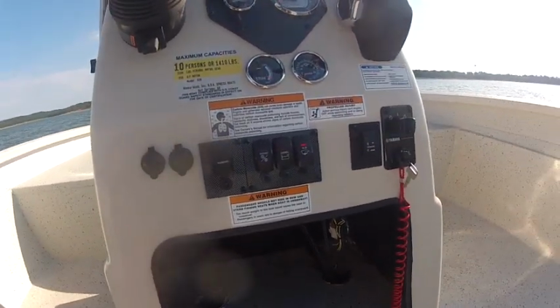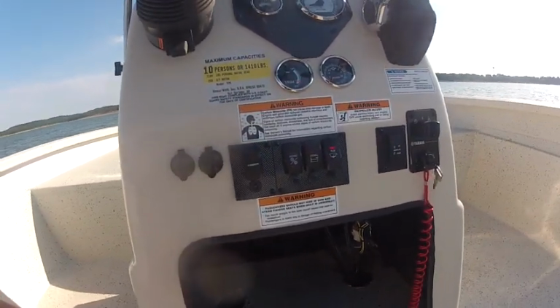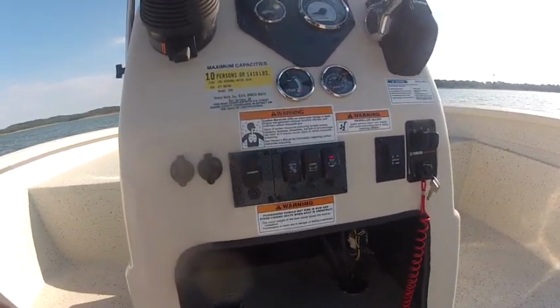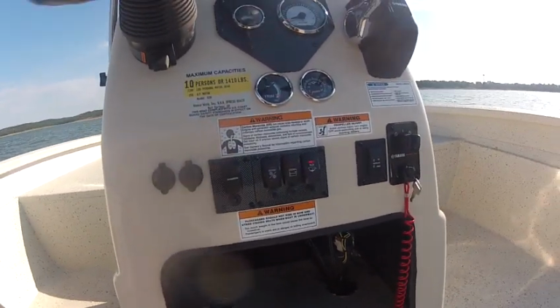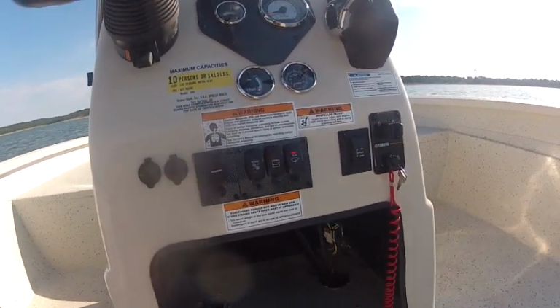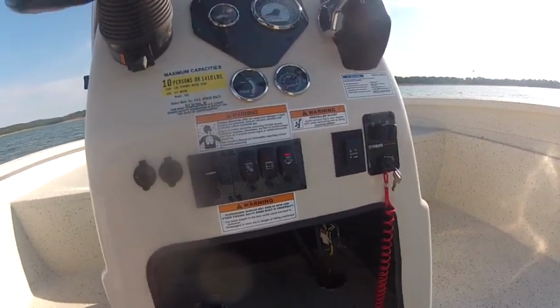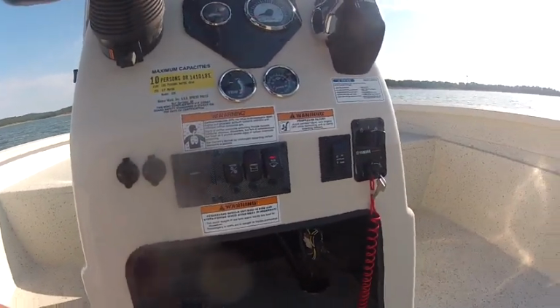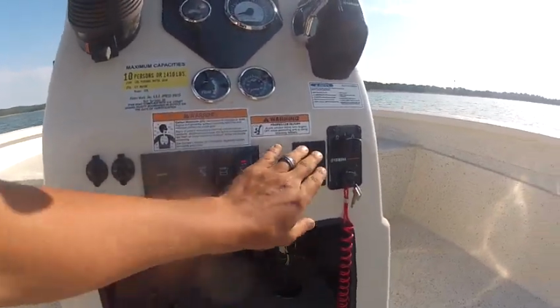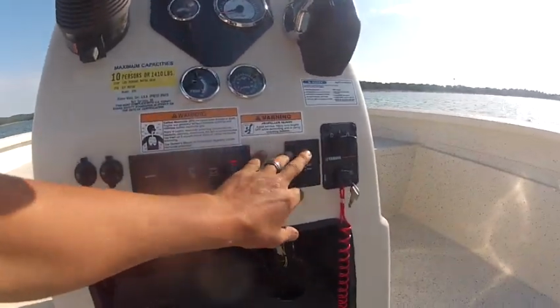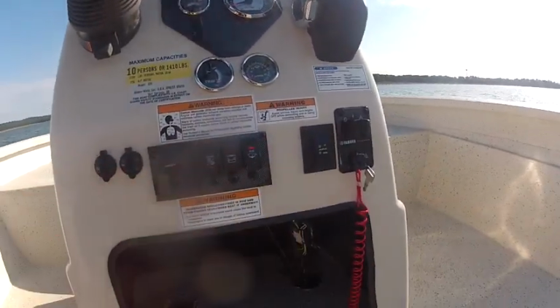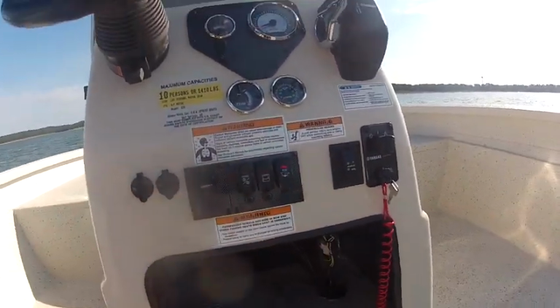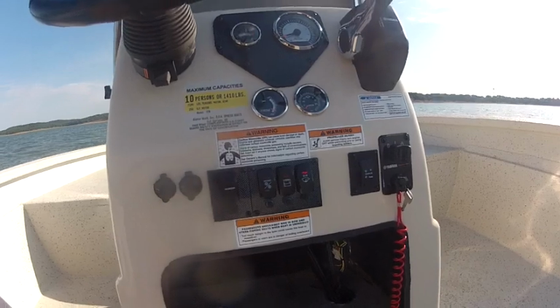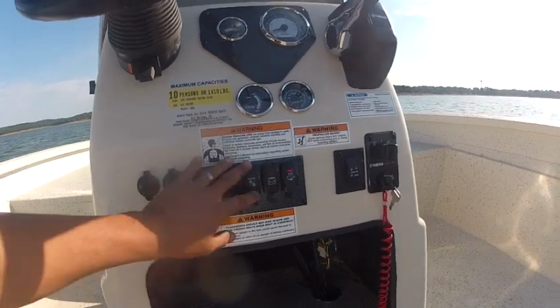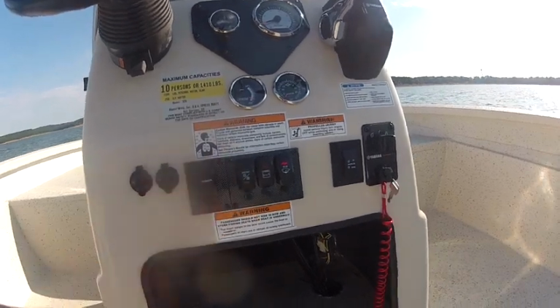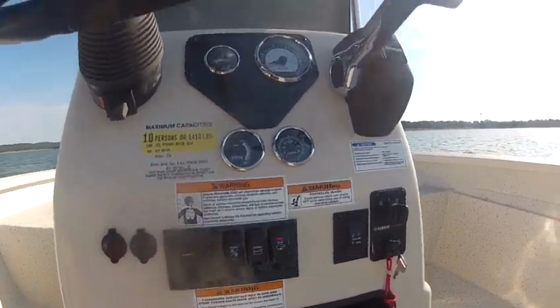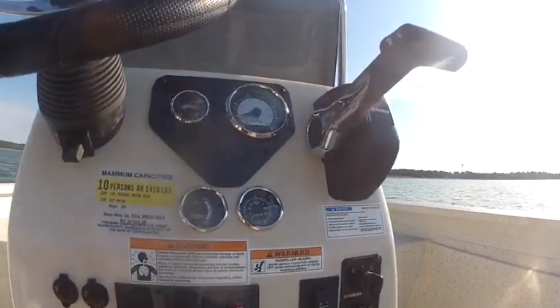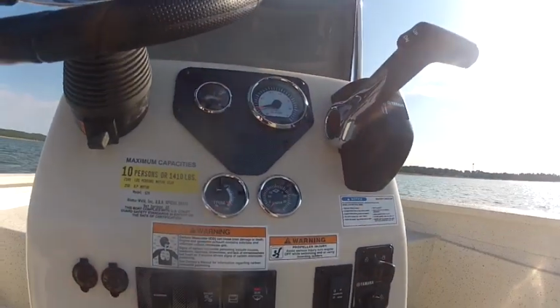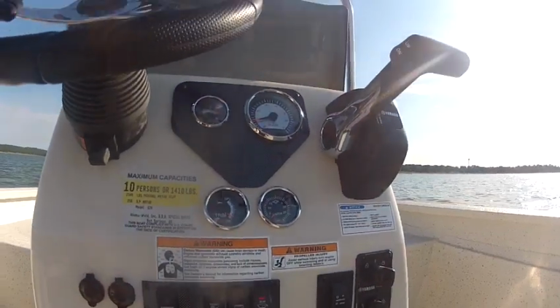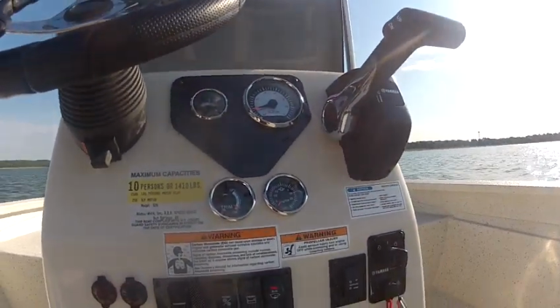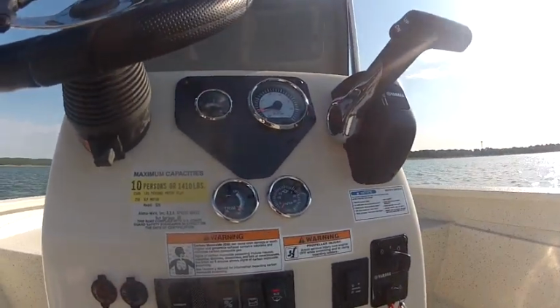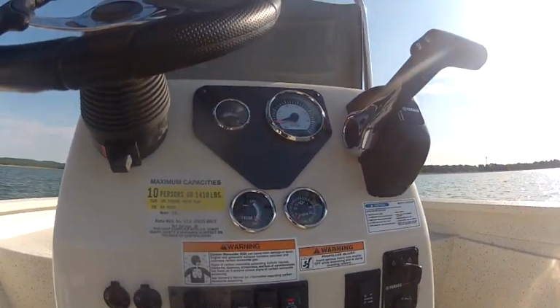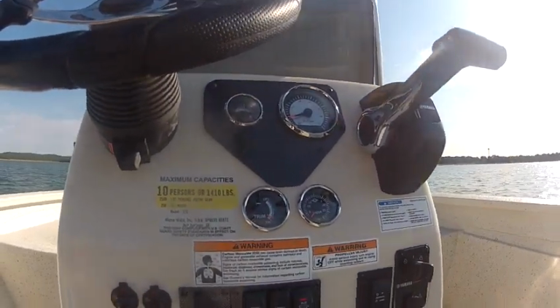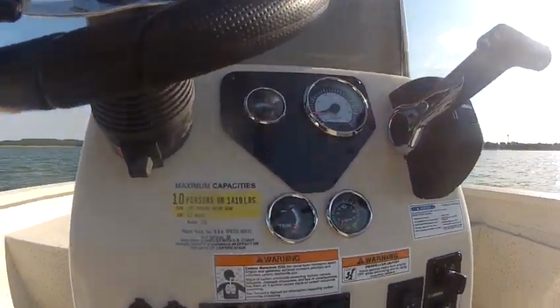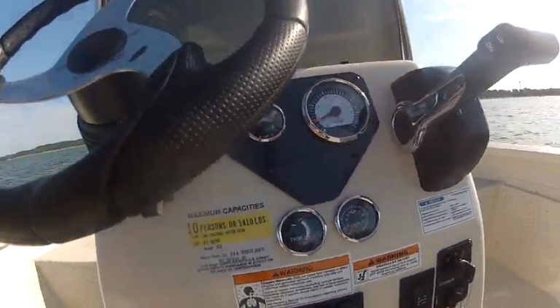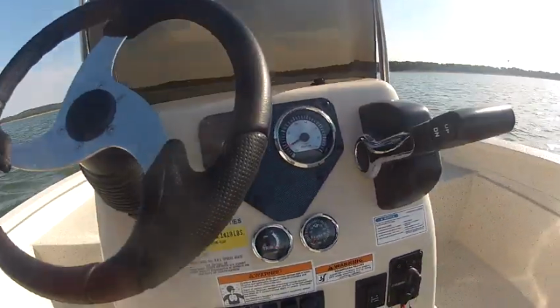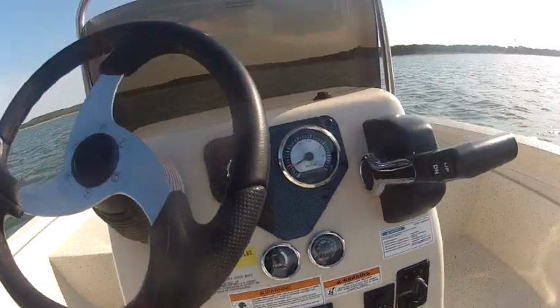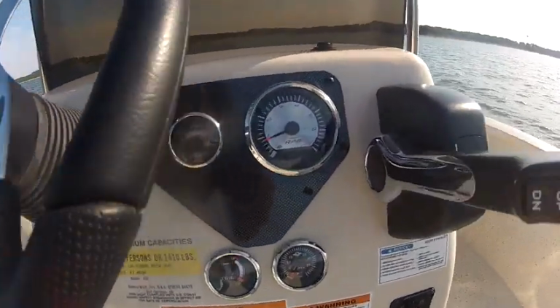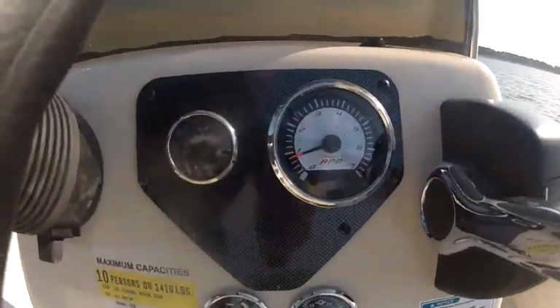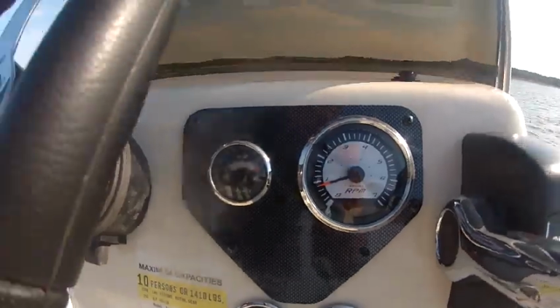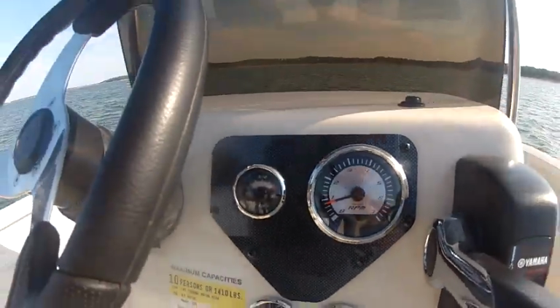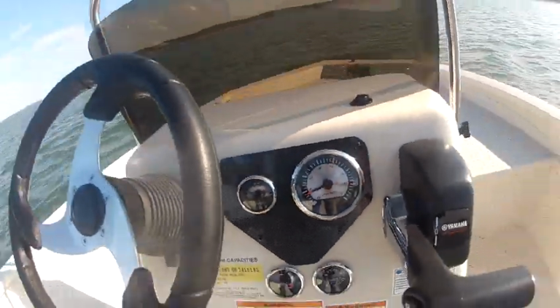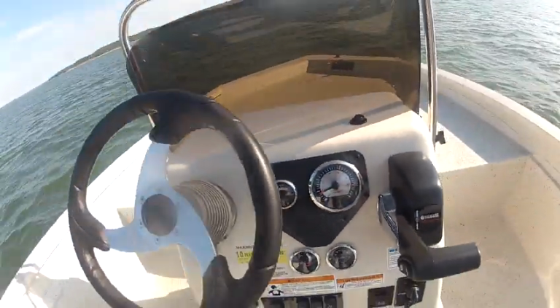It's got a bilge. There's your jack plate switch. Navigation. It's got a water pressure gauge and a tilt and trim gauge. A fuel gauge and RPM gauge.